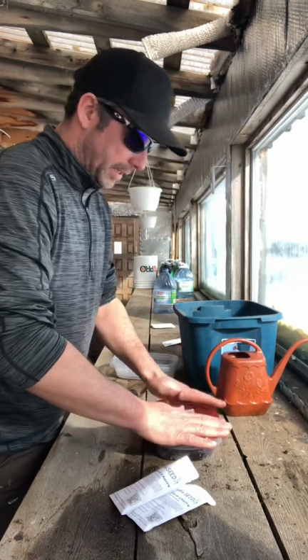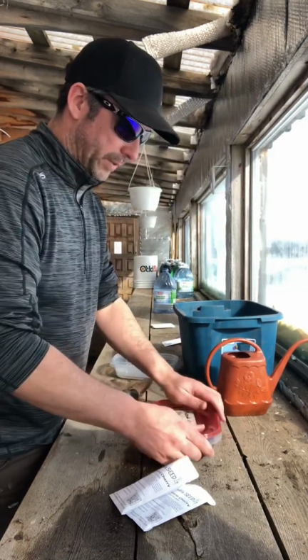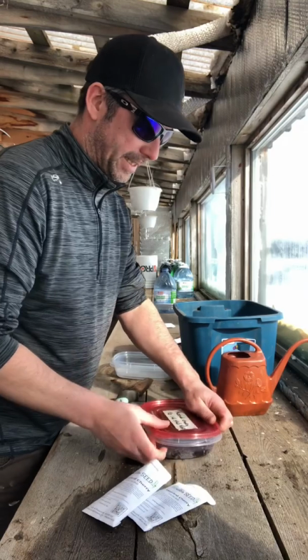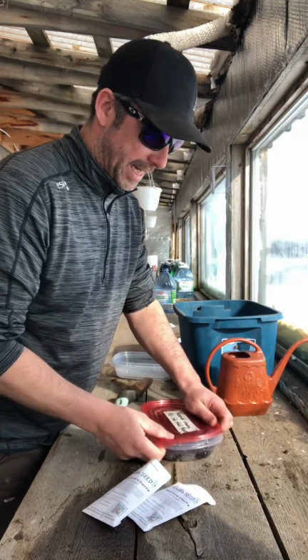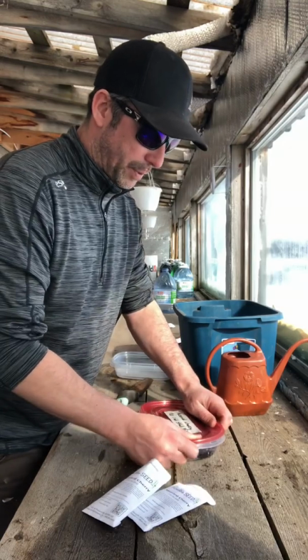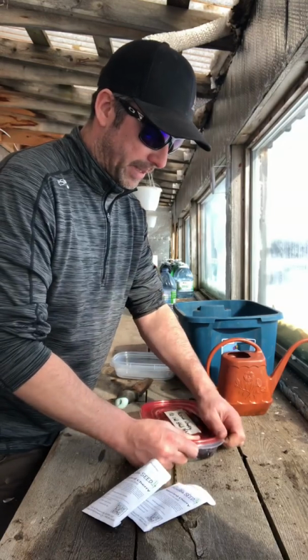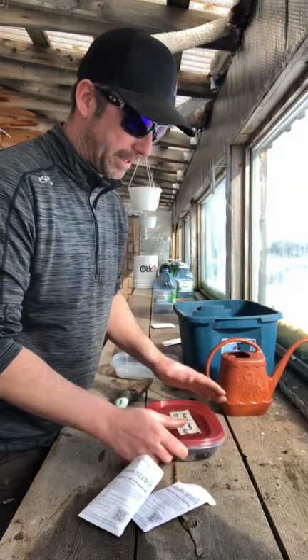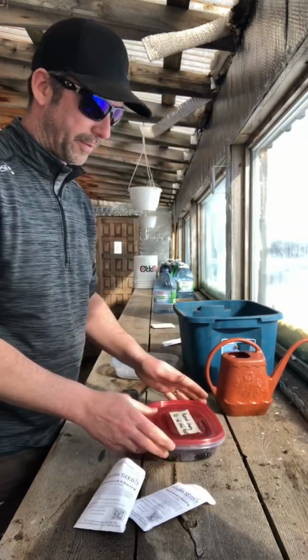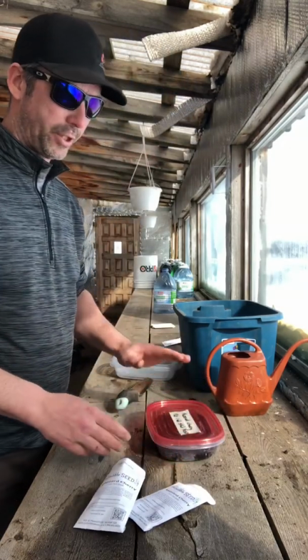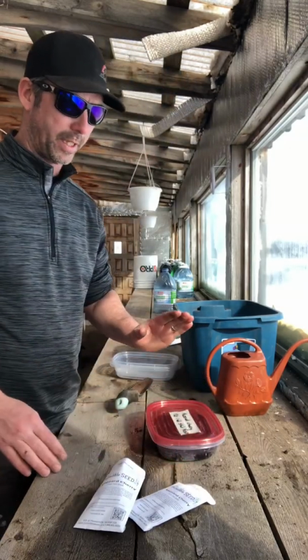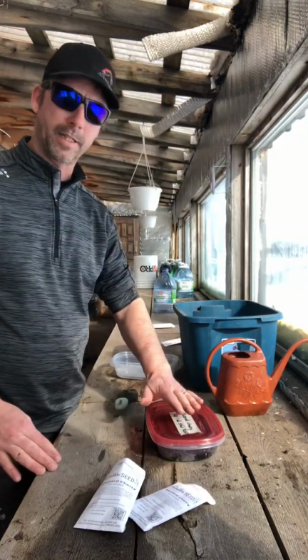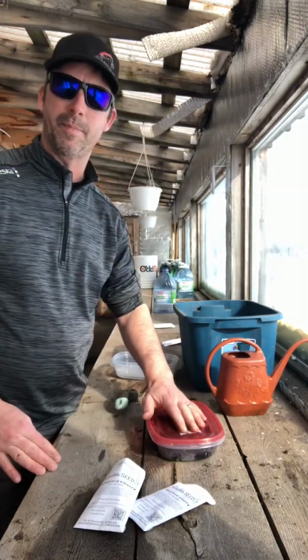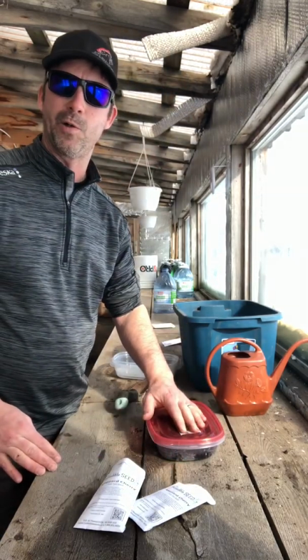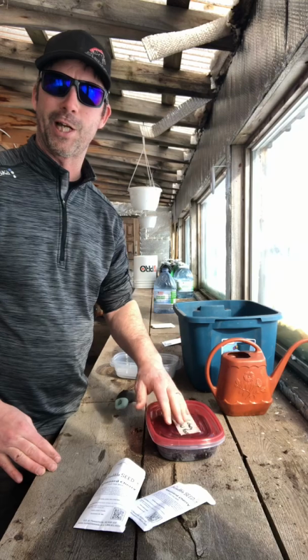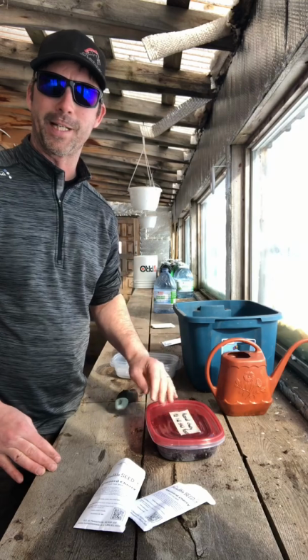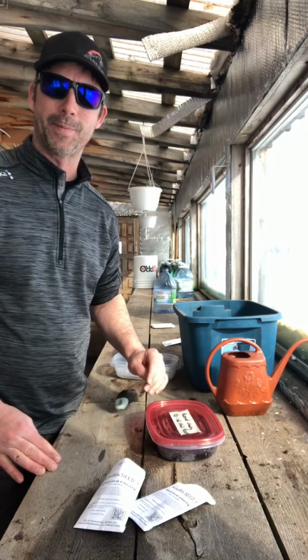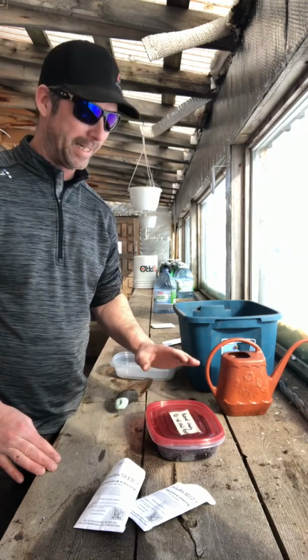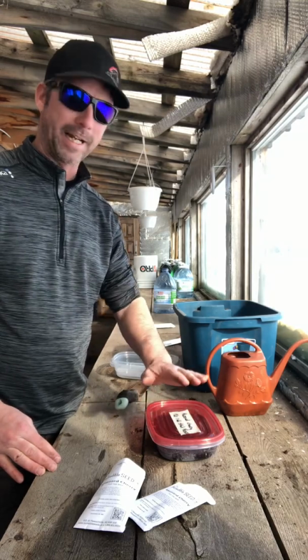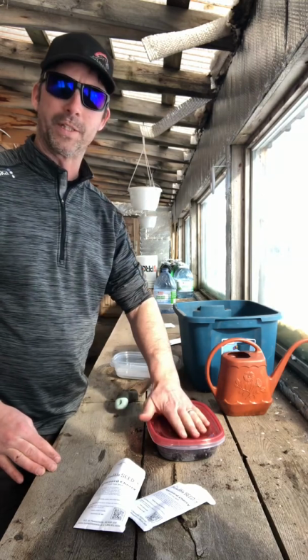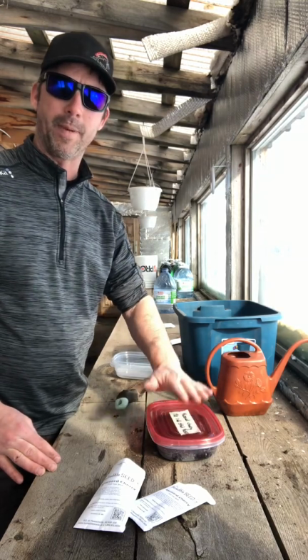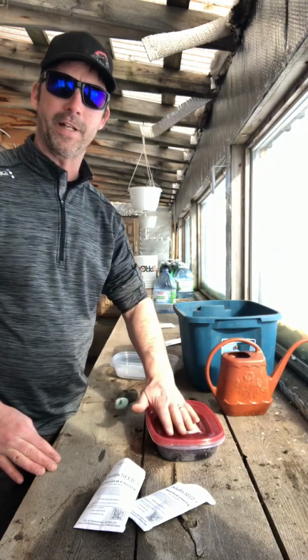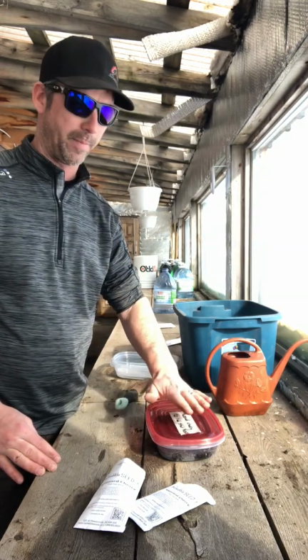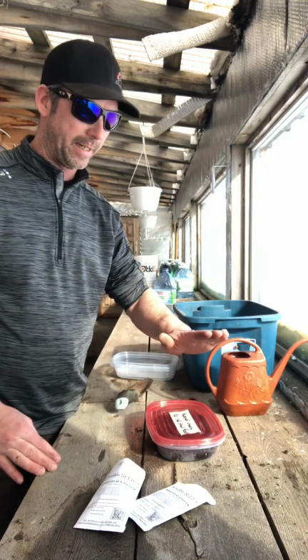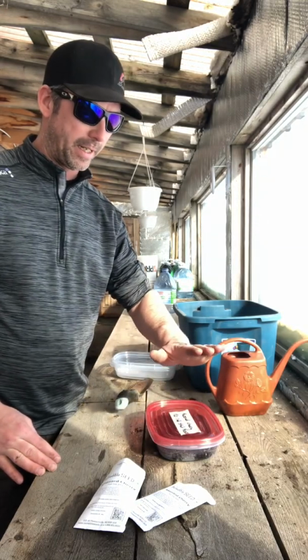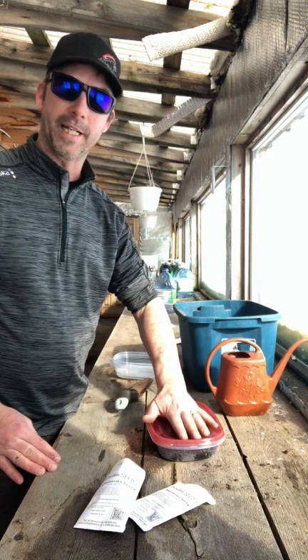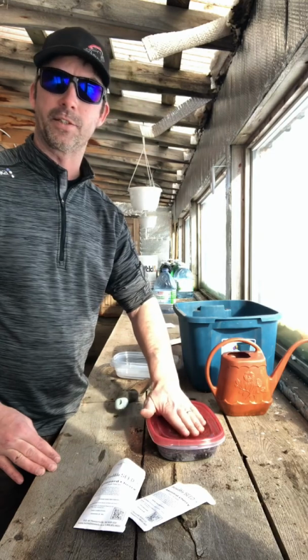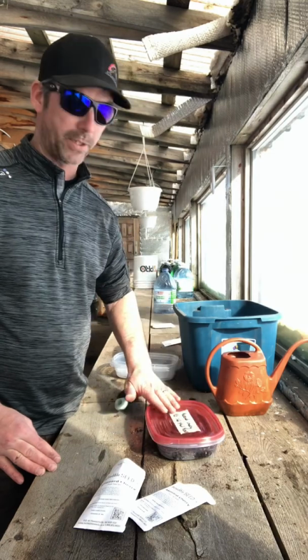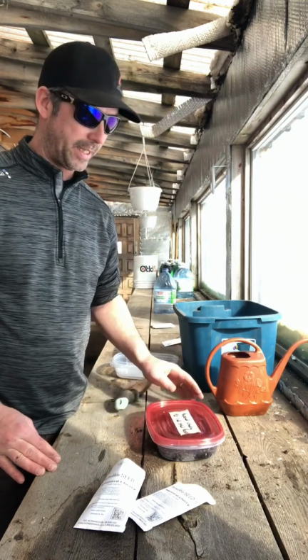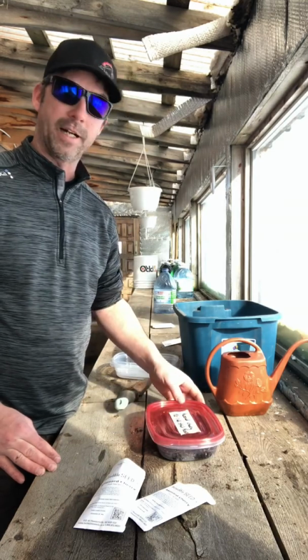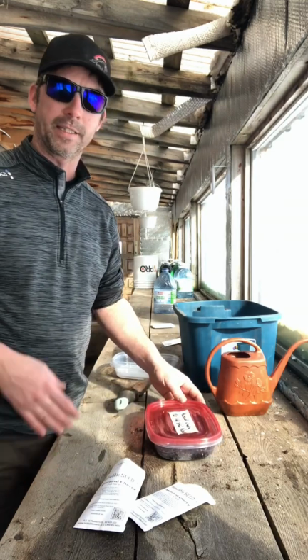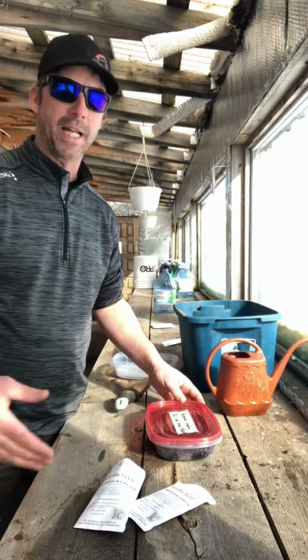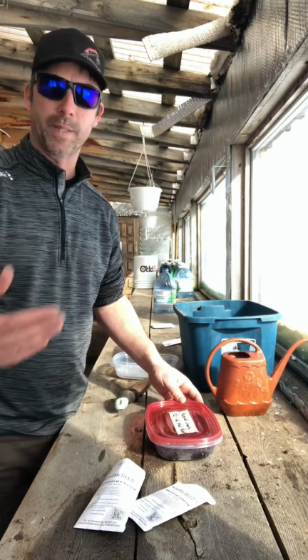I will take these inside, put them in the bar fridge, set an alarm on my phone for 120 days from now. And then I will pull these out, make another video of me trying to get these to sprout. And I'll keep updating as we go.